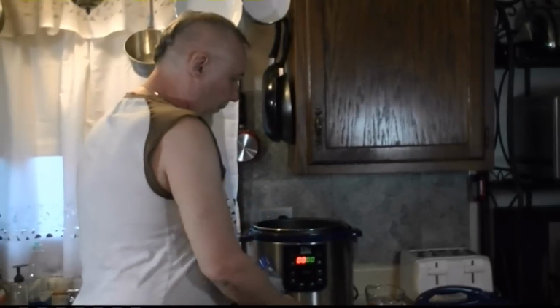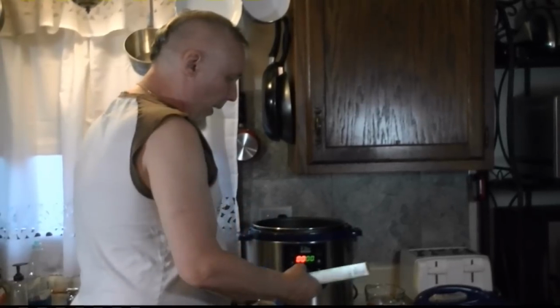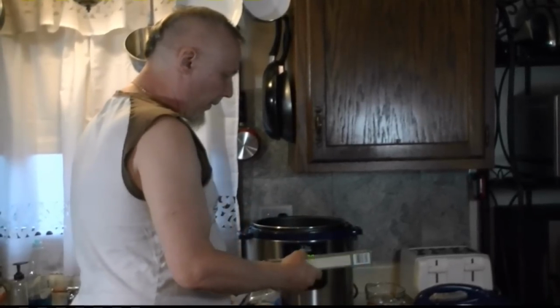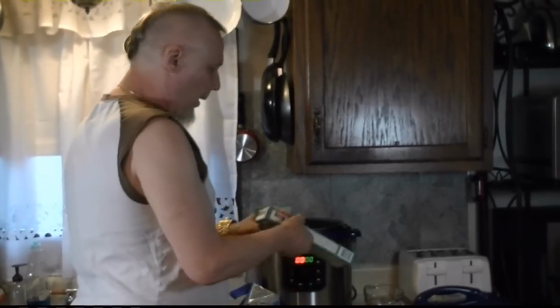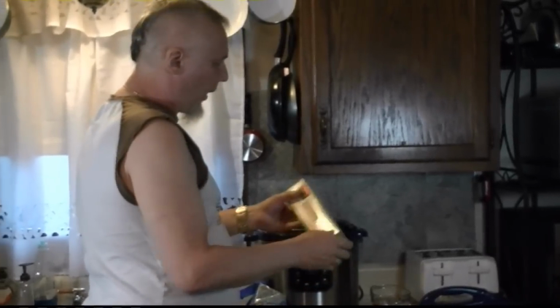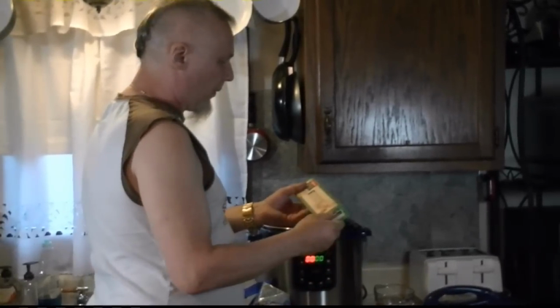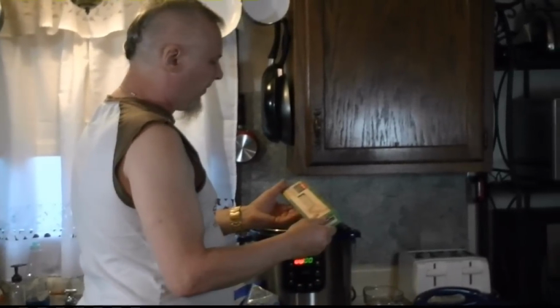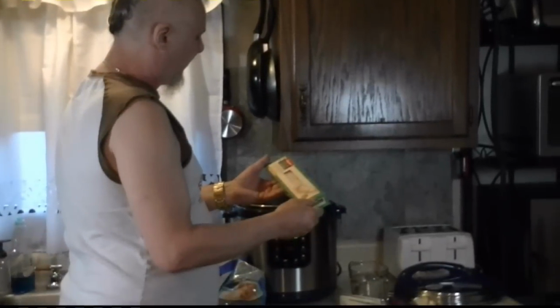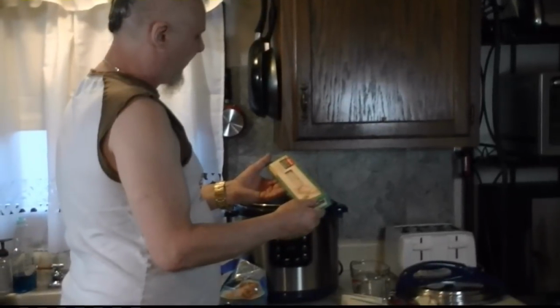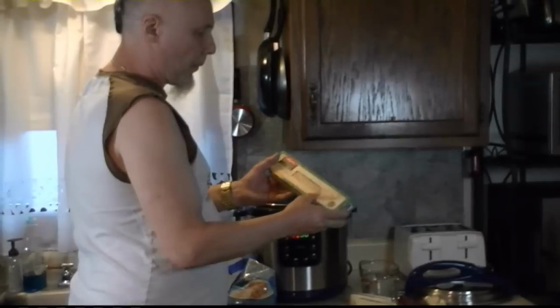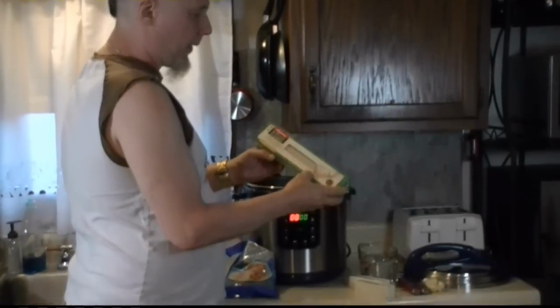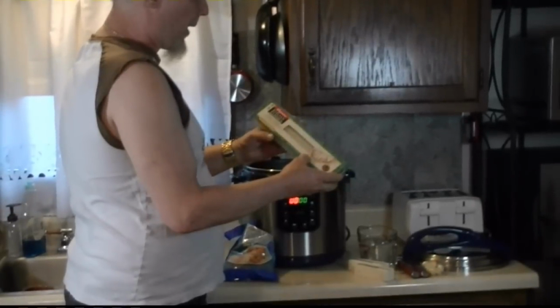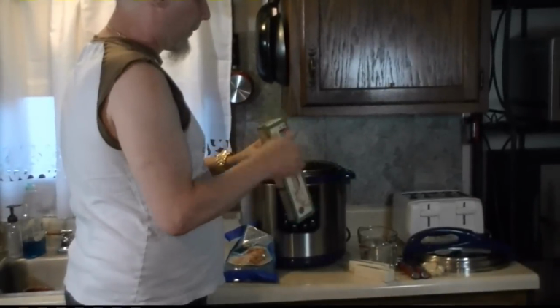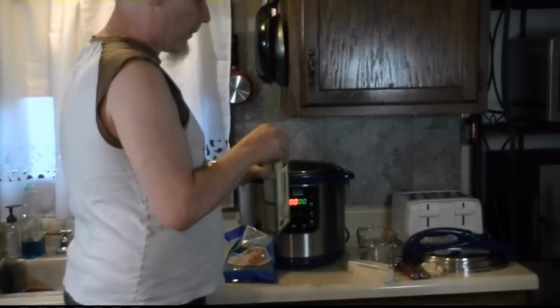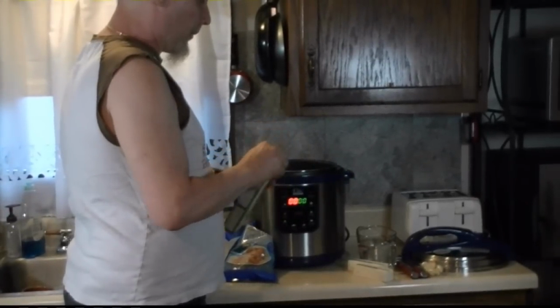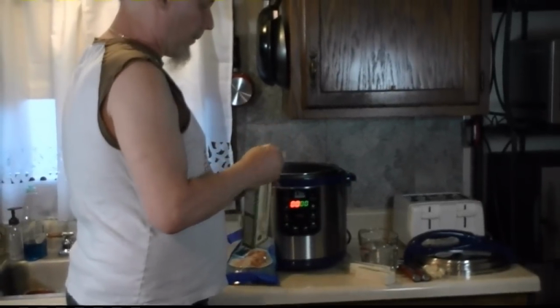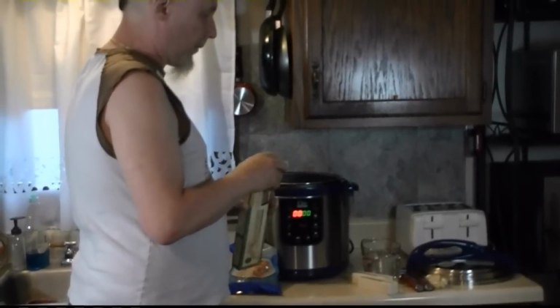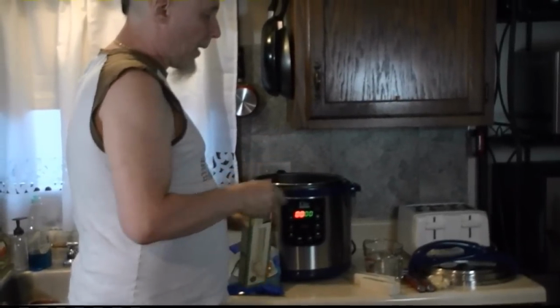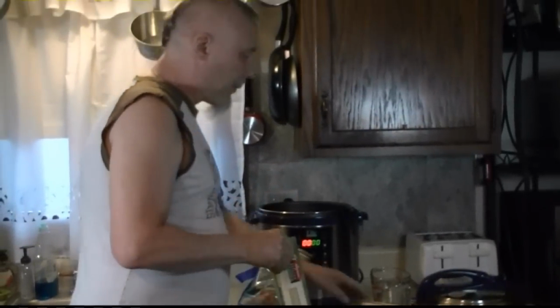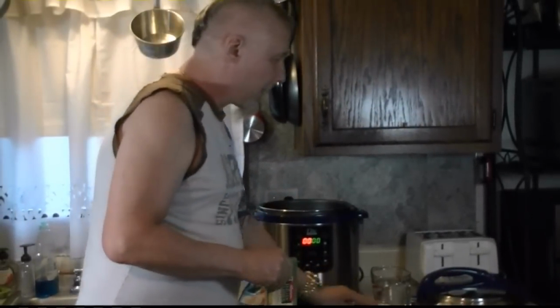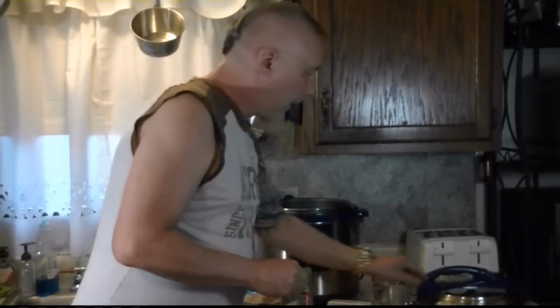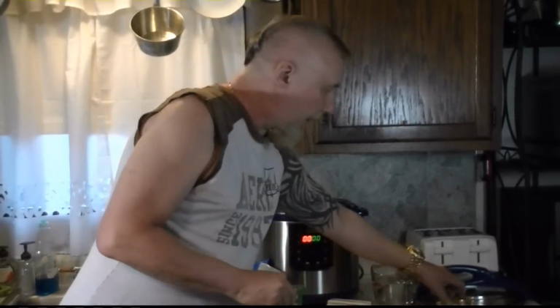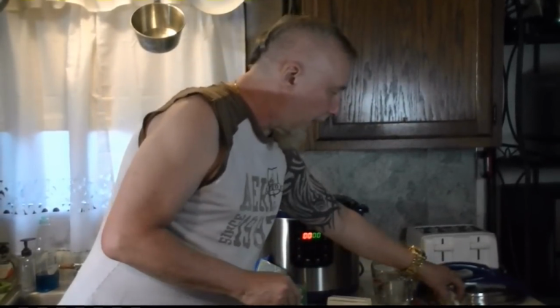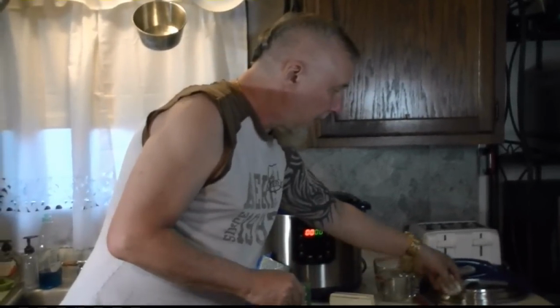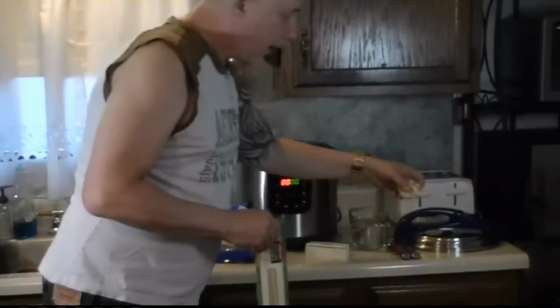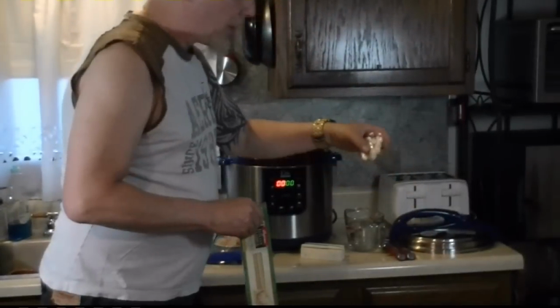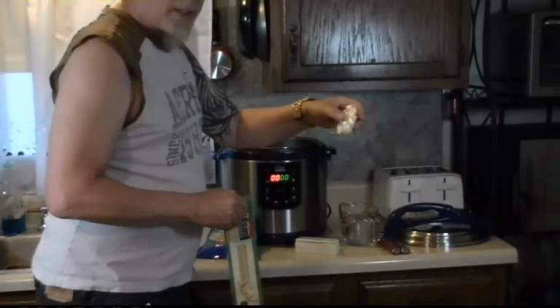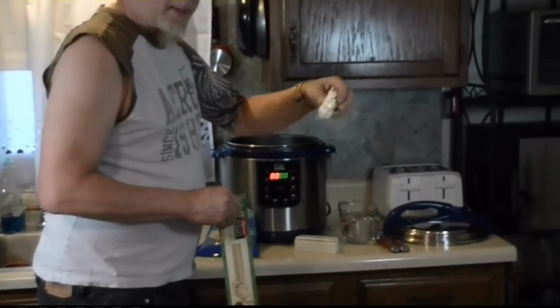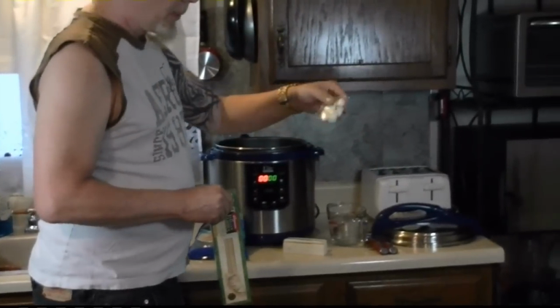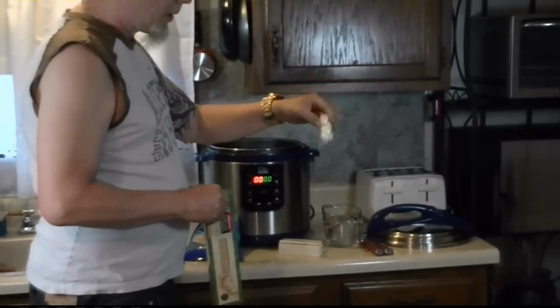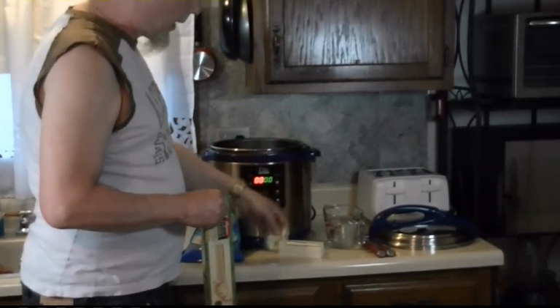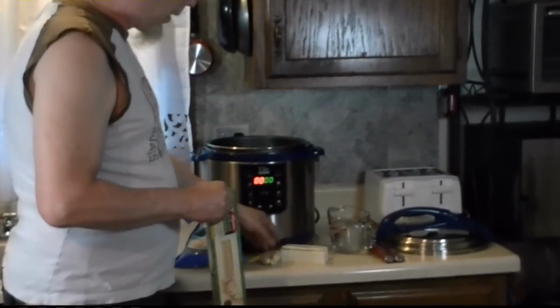One pound of linguine — number 11, does that matter? Lots of butter and lots of garlic. Clean peeled garlic already — they come in packages like that. That's convenient.